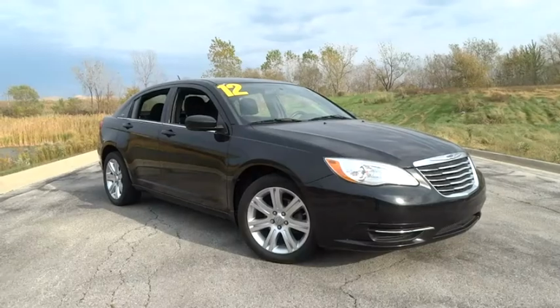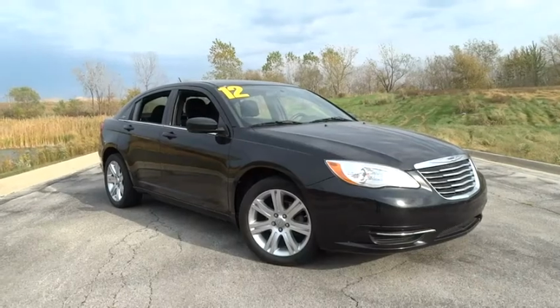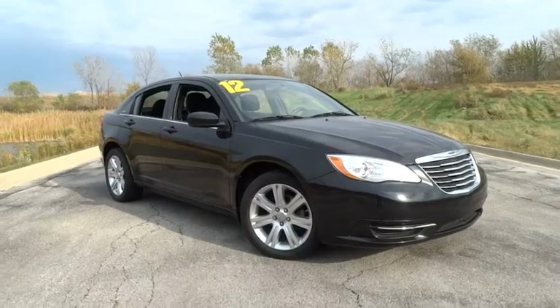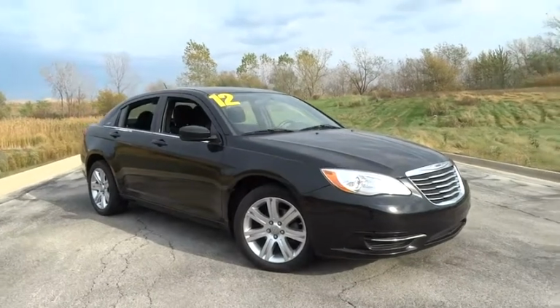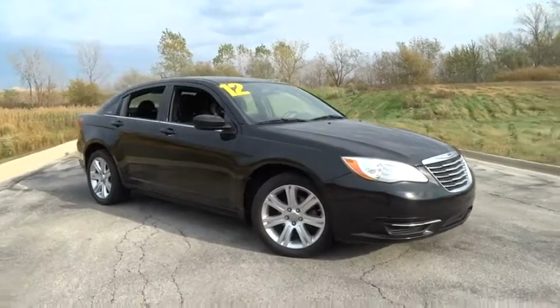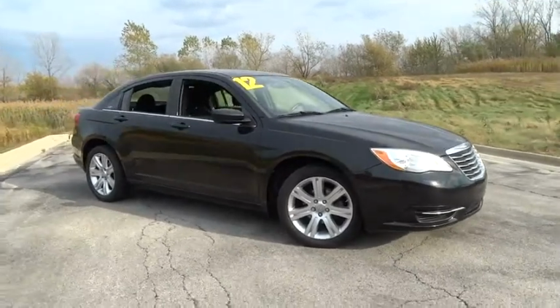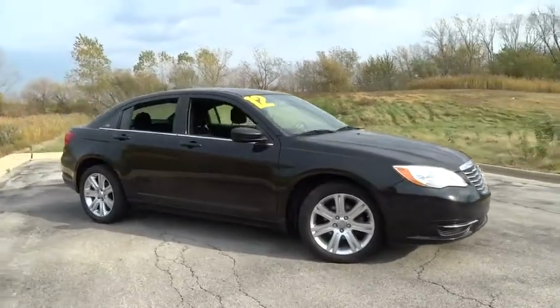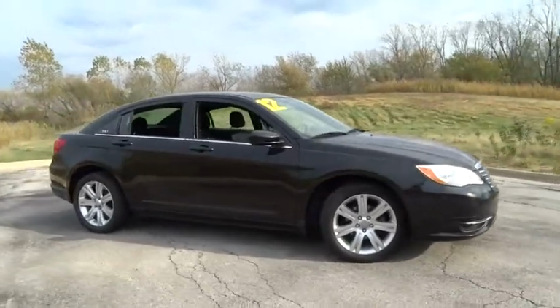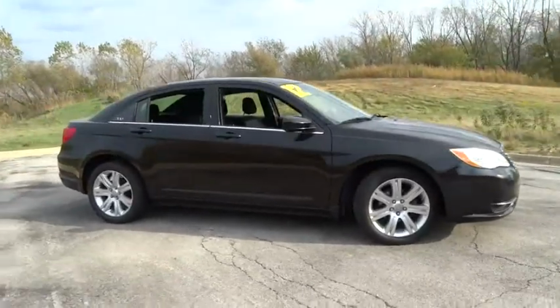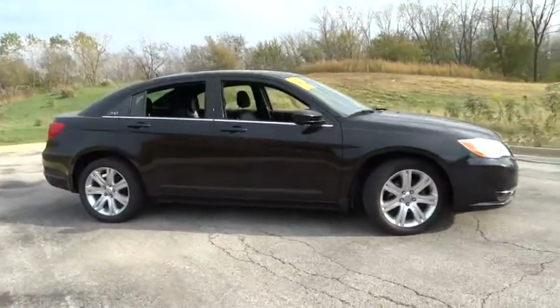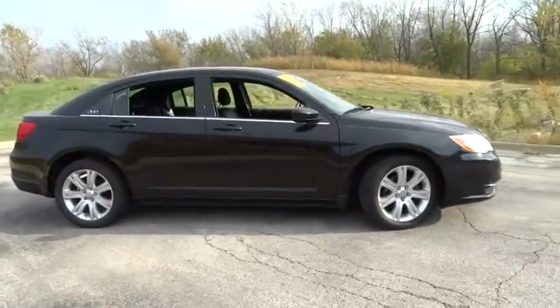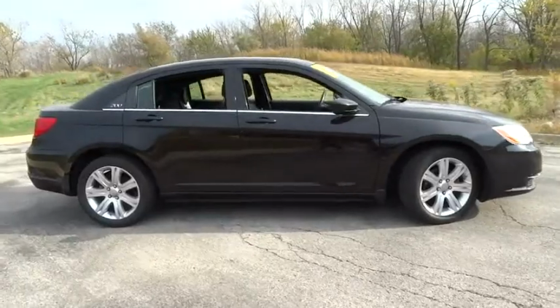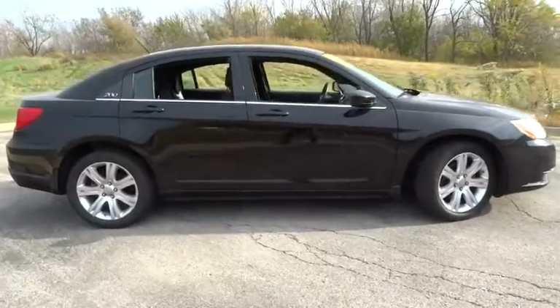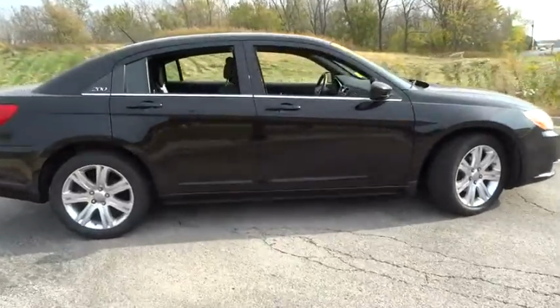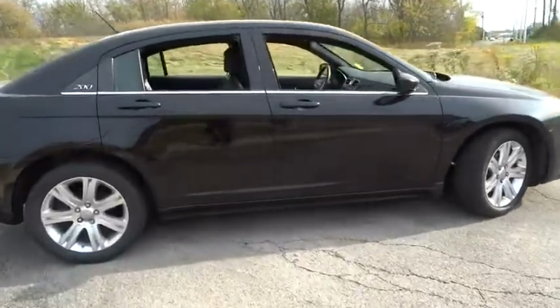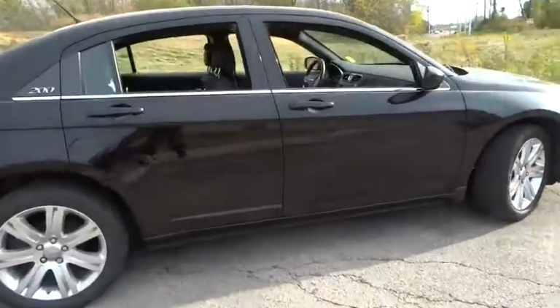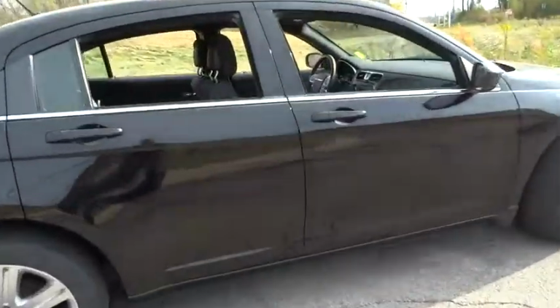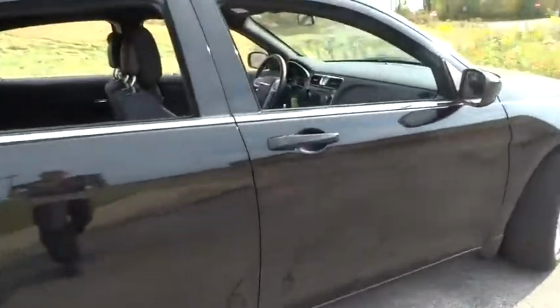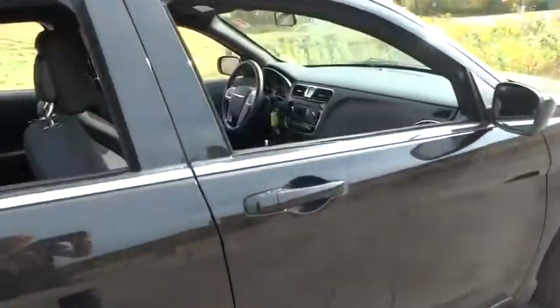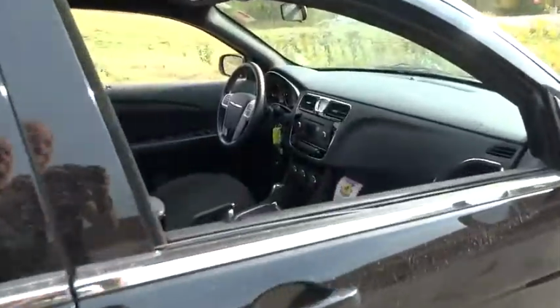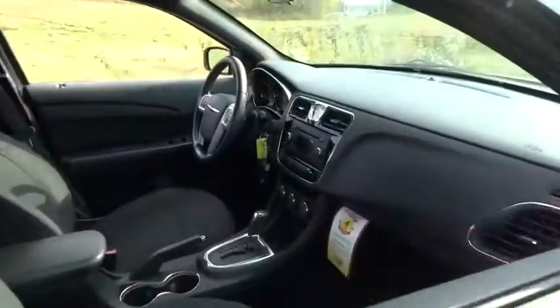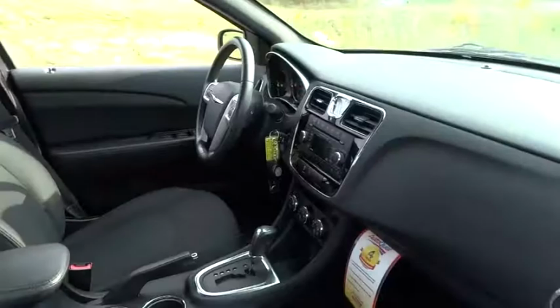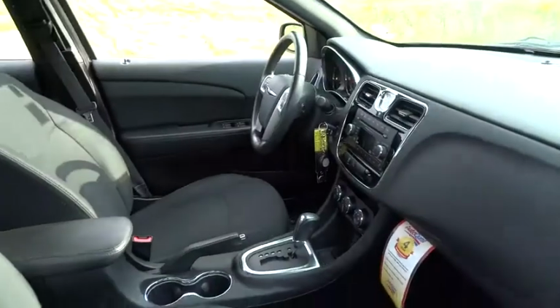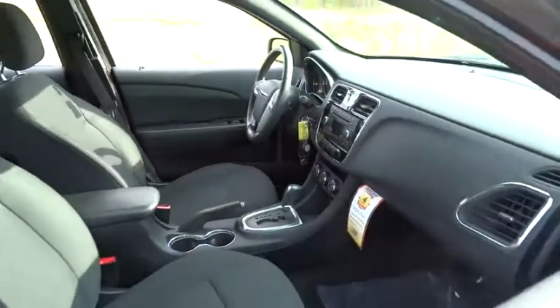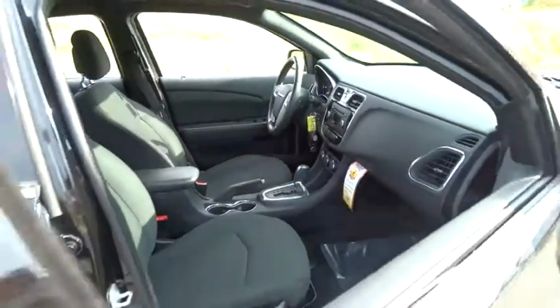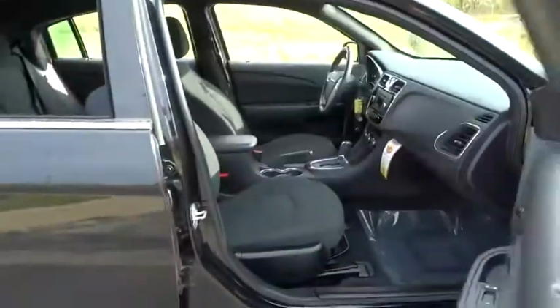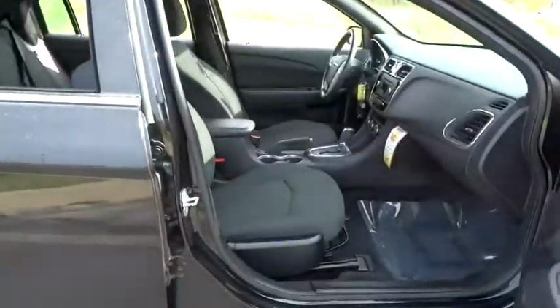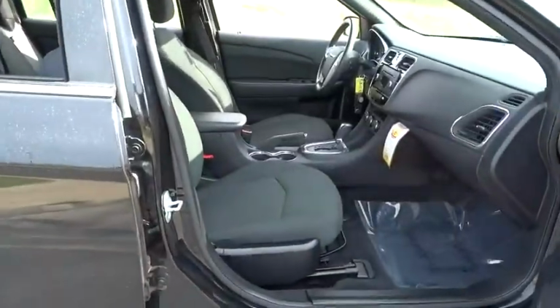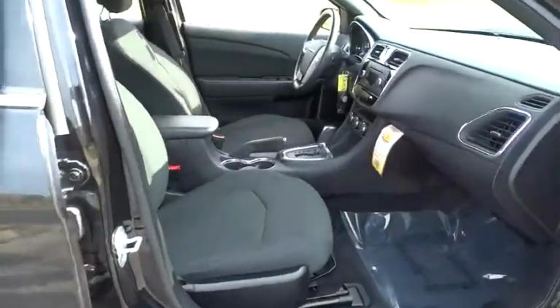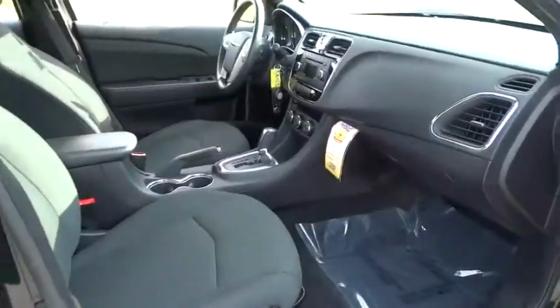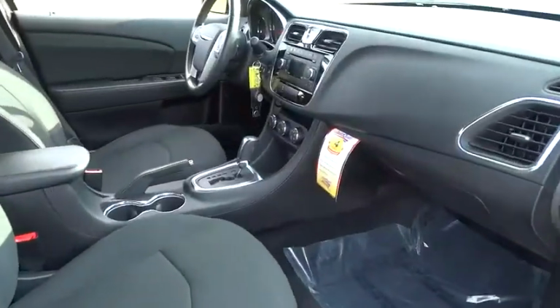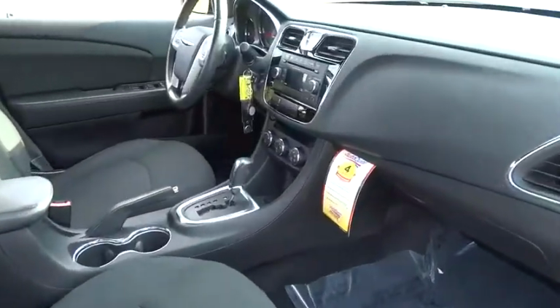2012 Chrysler 200. This mid-sized sedan from Chrysler is loaded with modern comforts. Thicker seats, LED lighting, and noise dampeners are just a few. This 200 model for Chrysler takes an aggressive step into a competitive market.